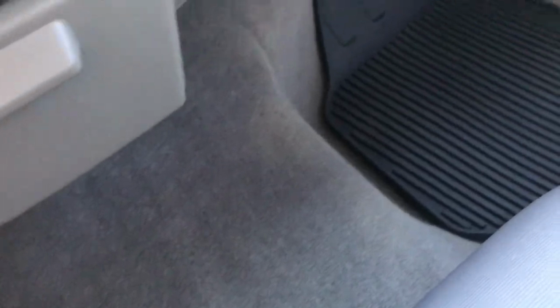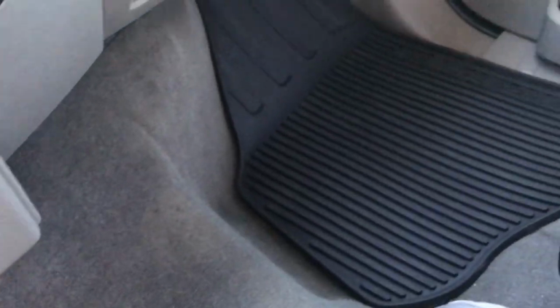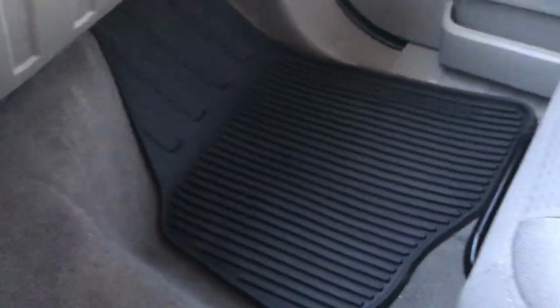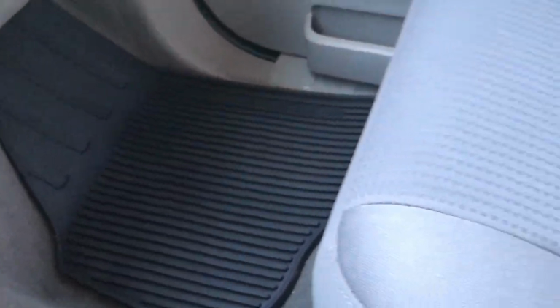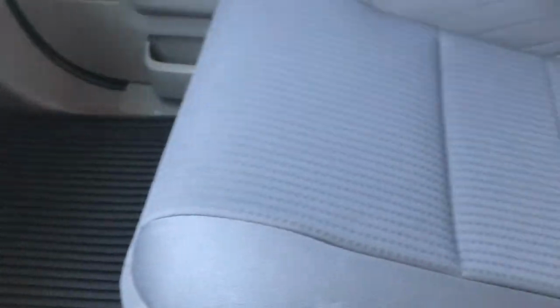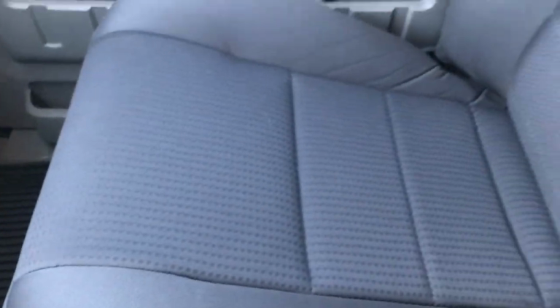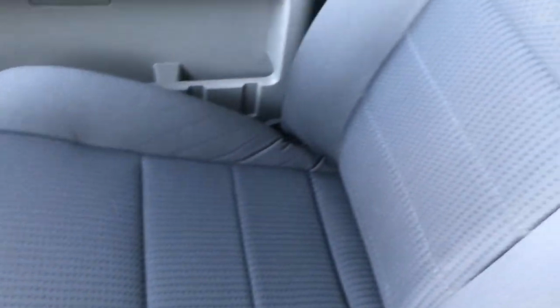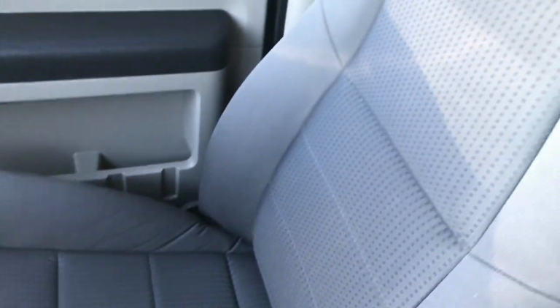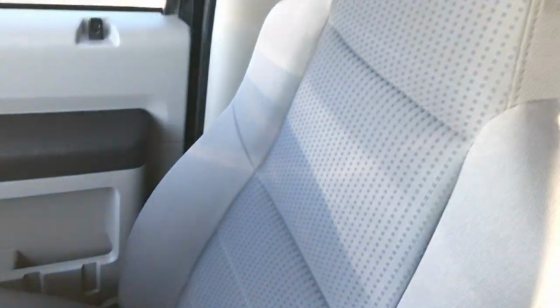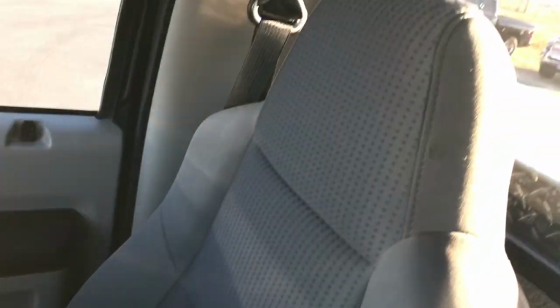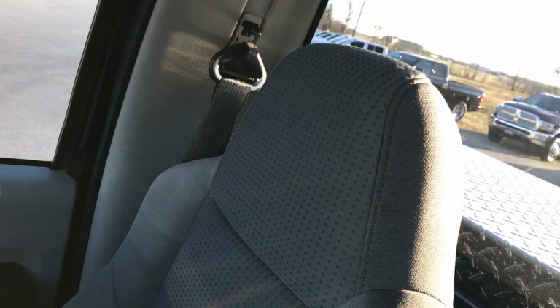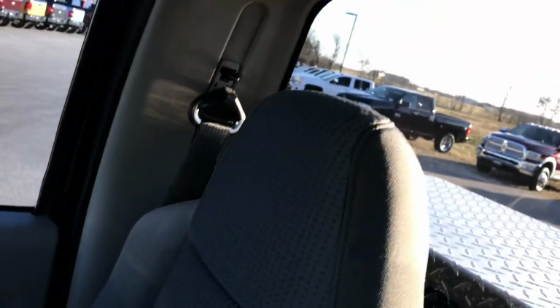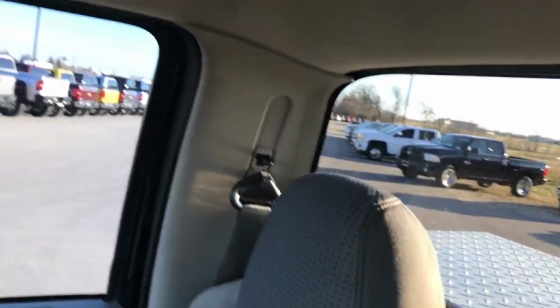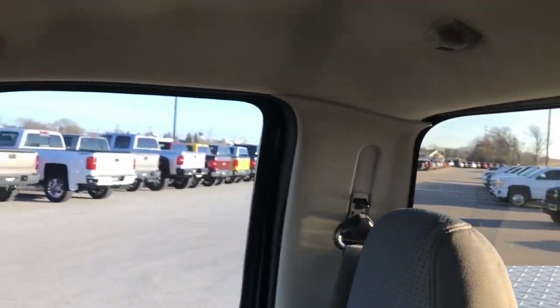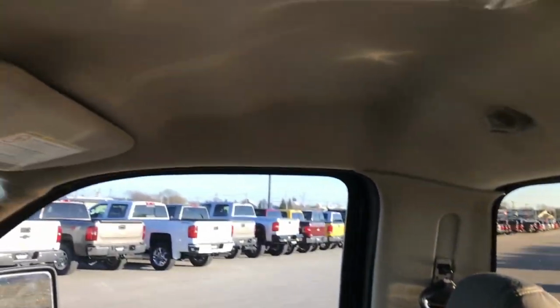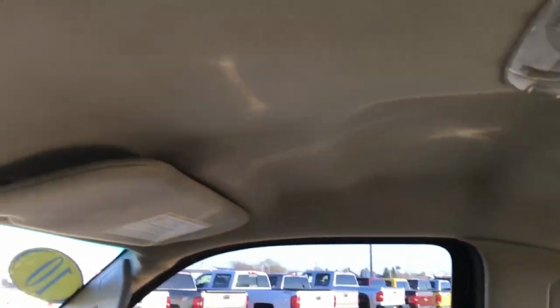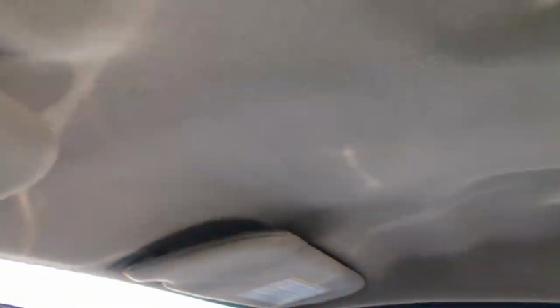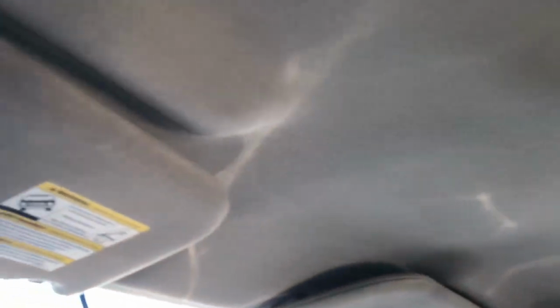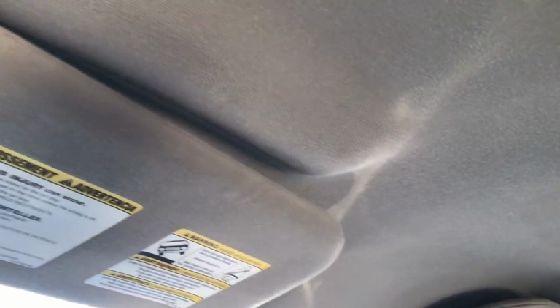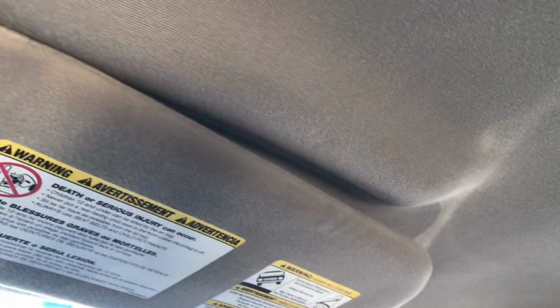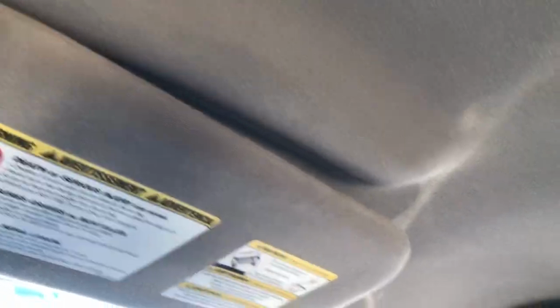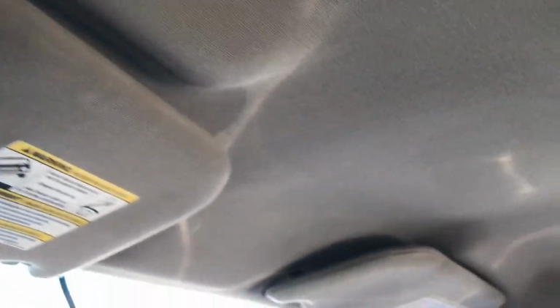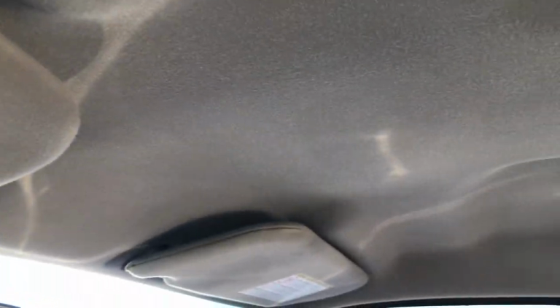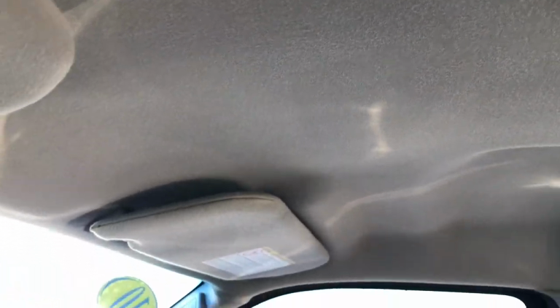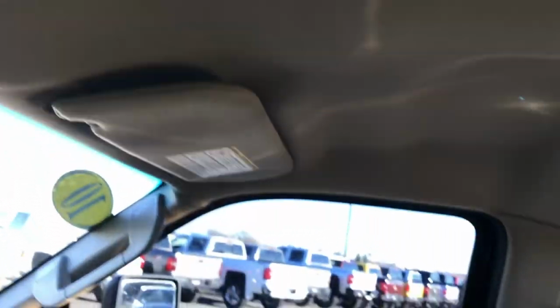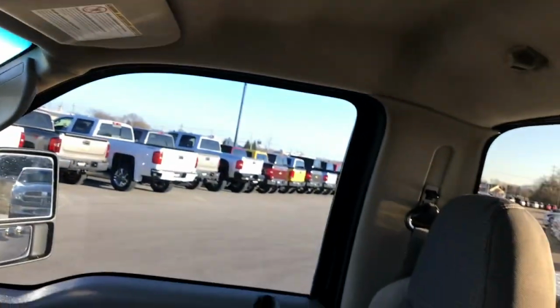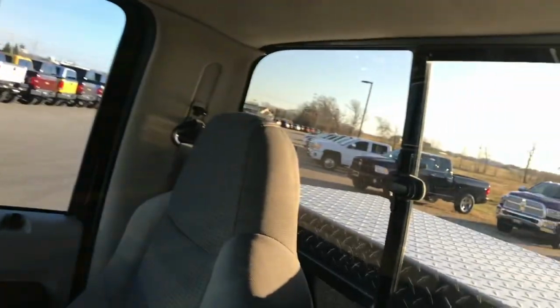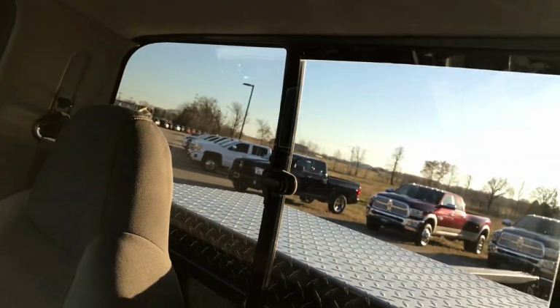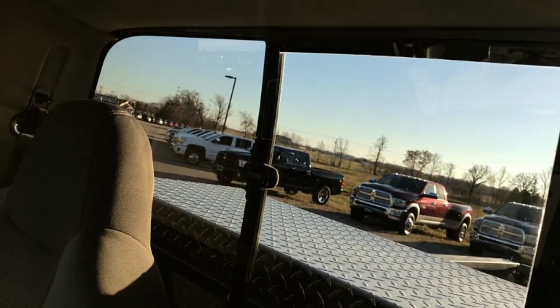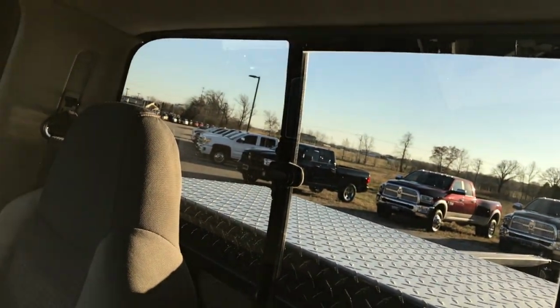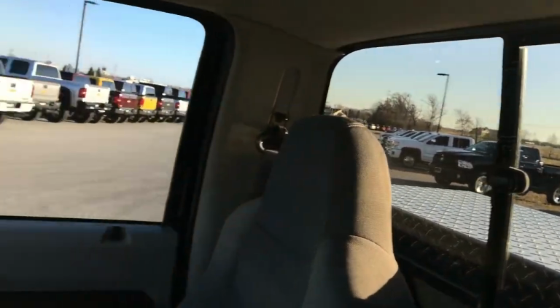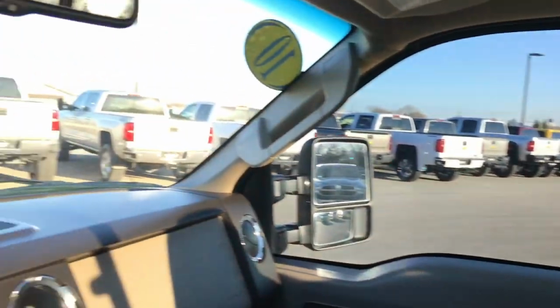Carpeting is very clean. Passenger seat has no rips or tears — it smells very clean in this truck. The roof and headliner is in nice condition and it does have a sliding rear window.